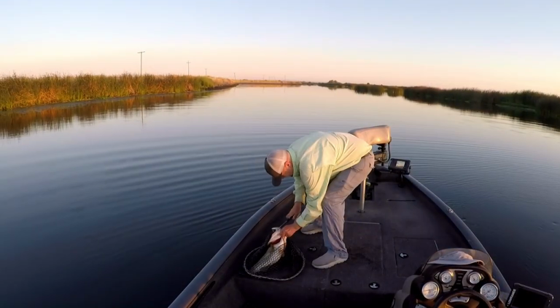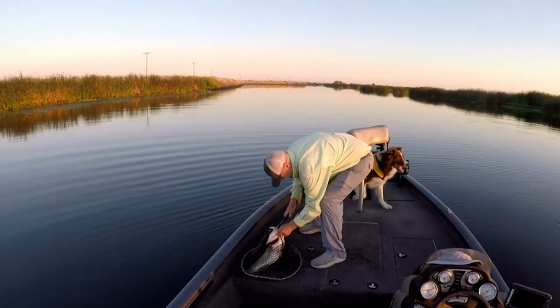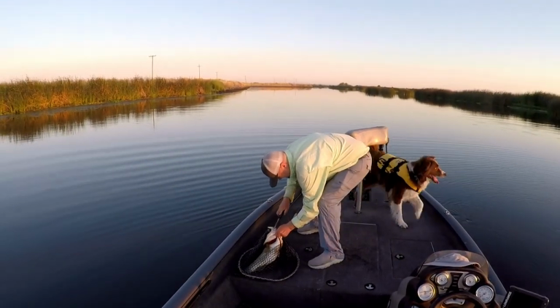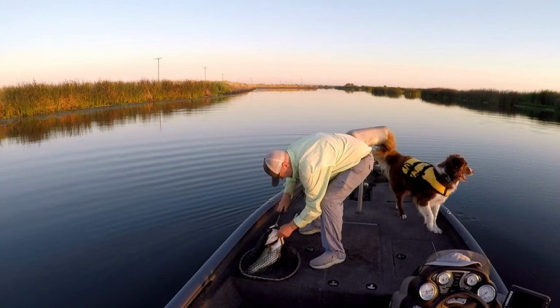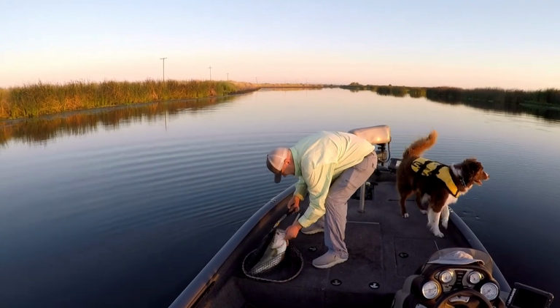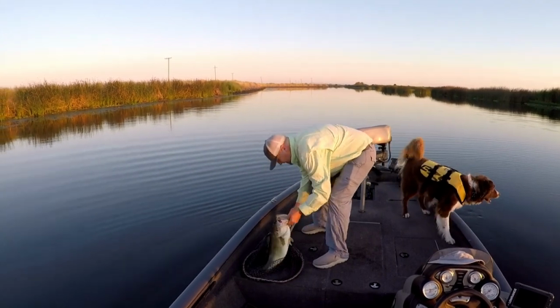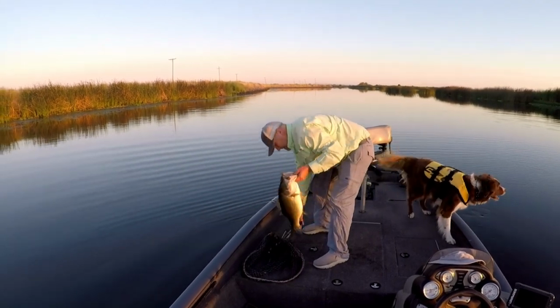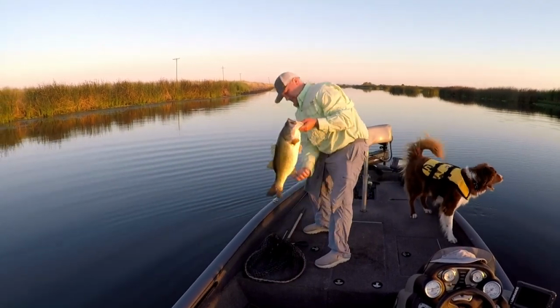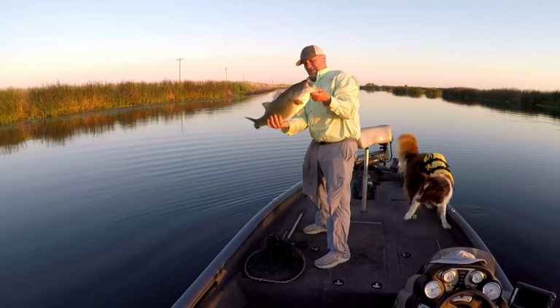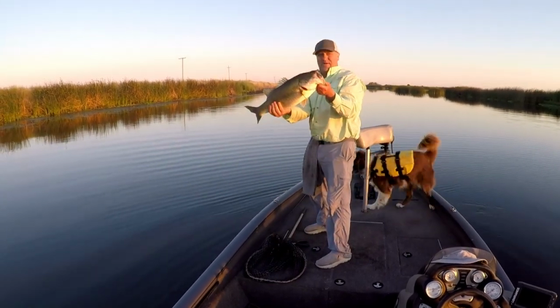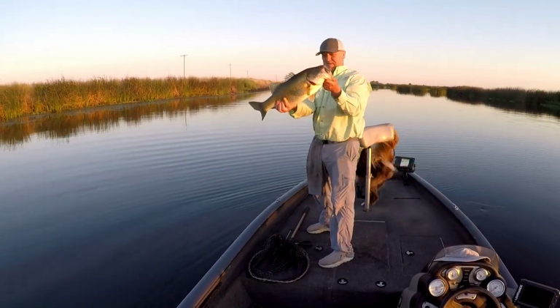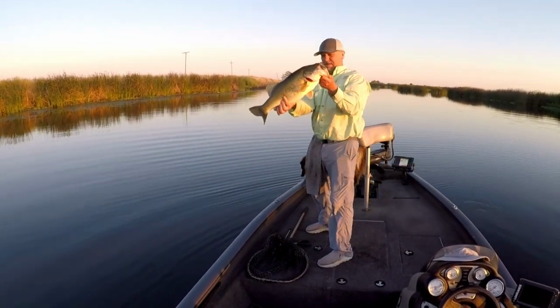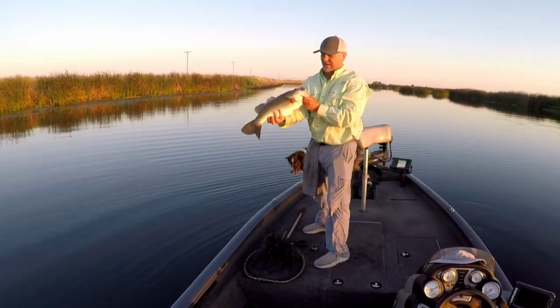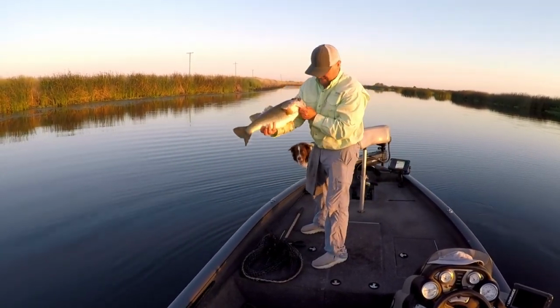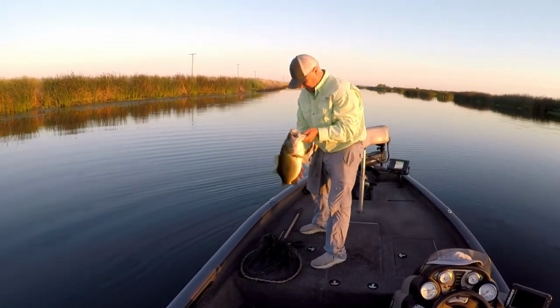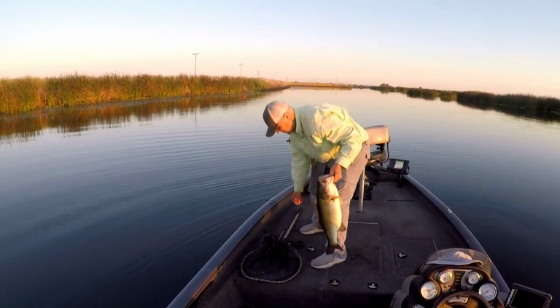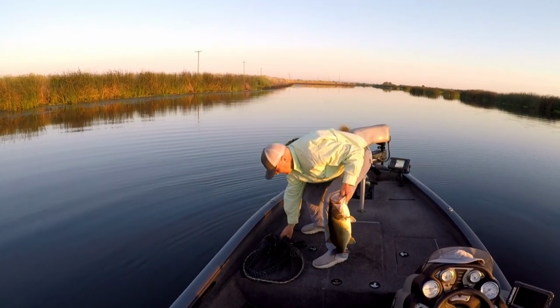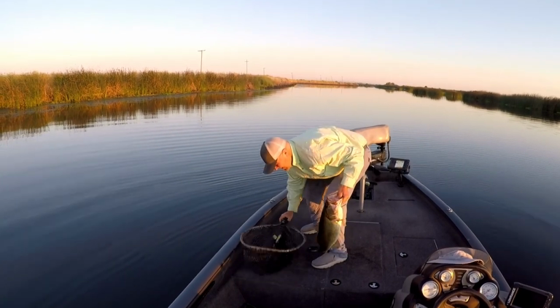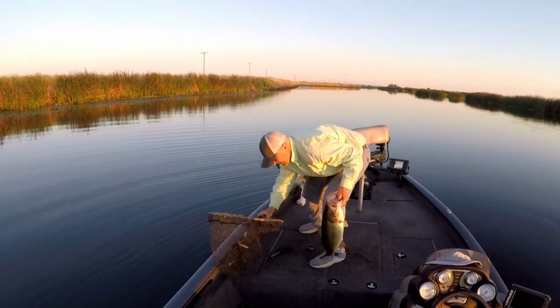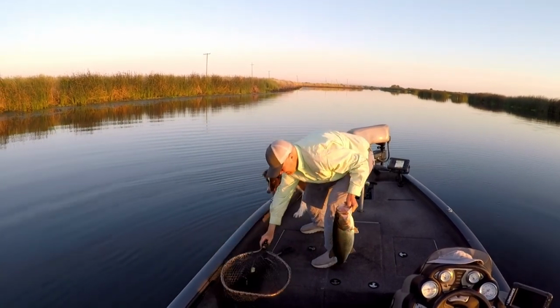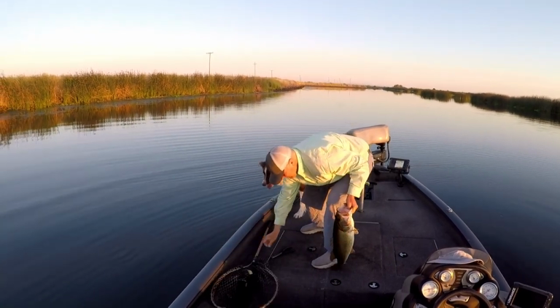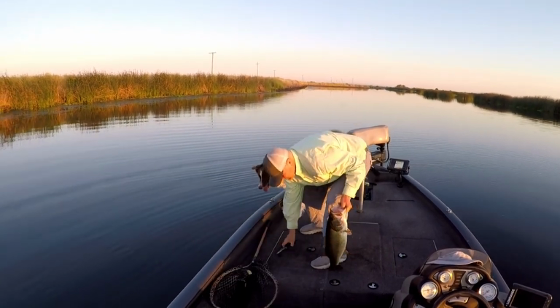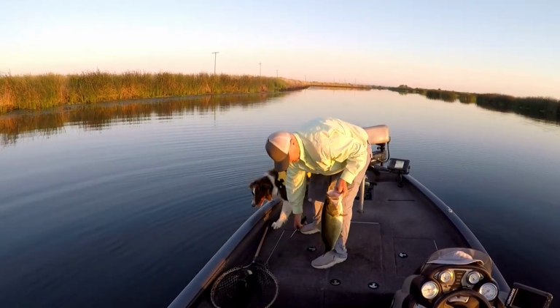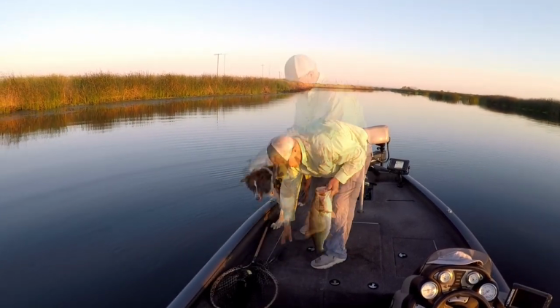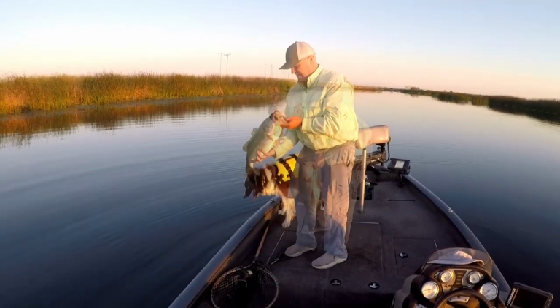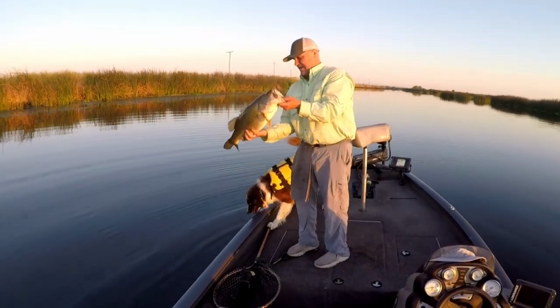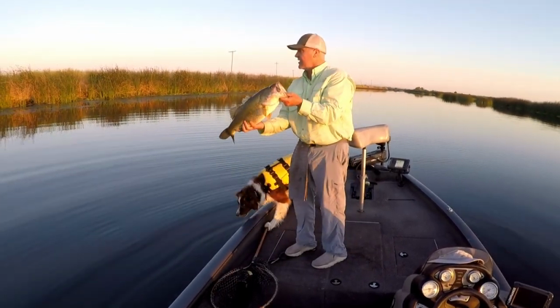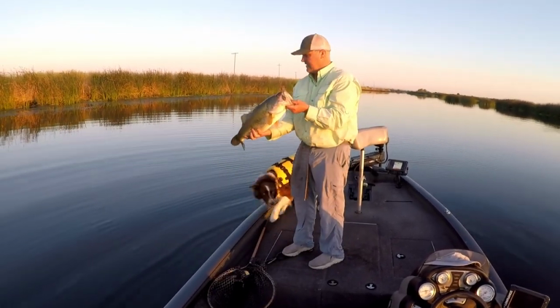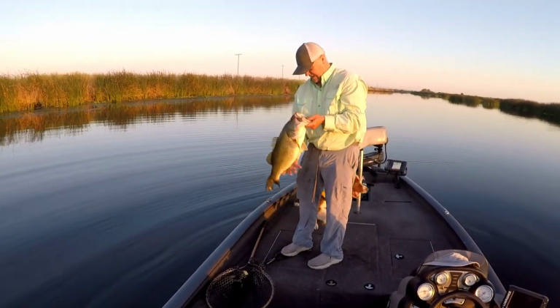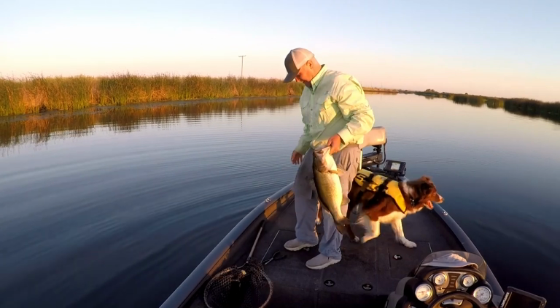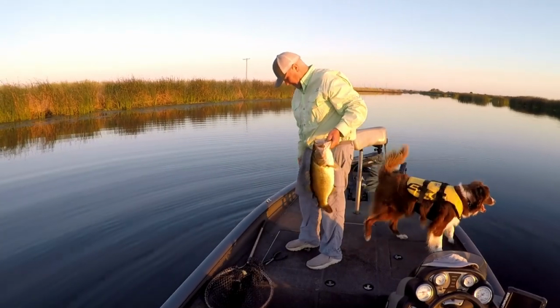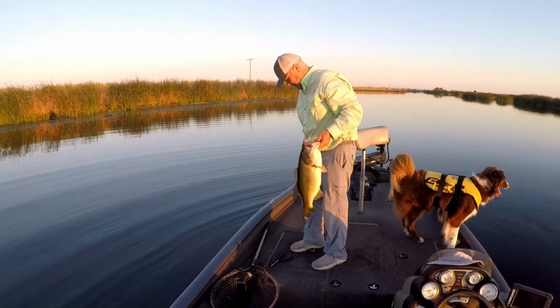It's one of my favorite ways to watch a big bass take a bait, just slurps it under. This one went 6 pounds, 15 ounces, so that was my biggest fish last week — nice healthy specimen.